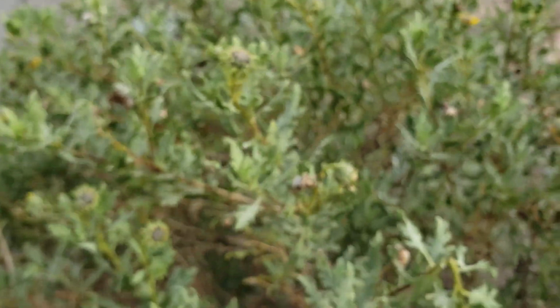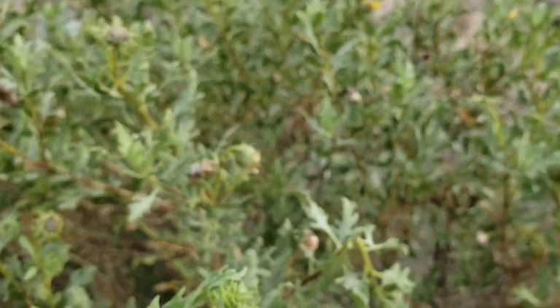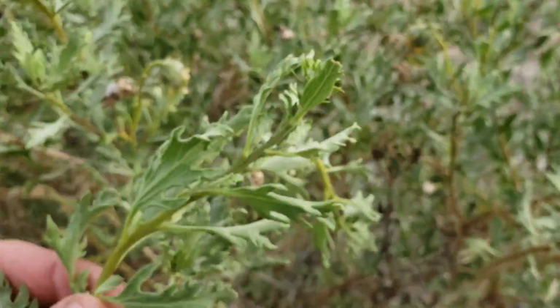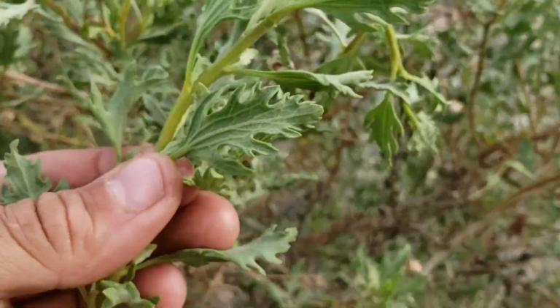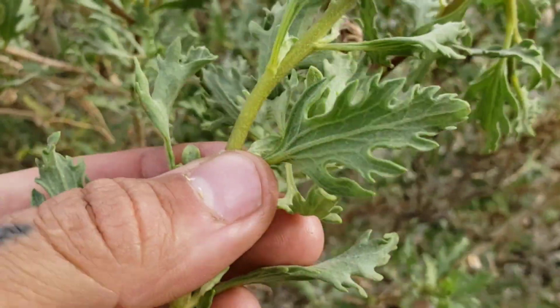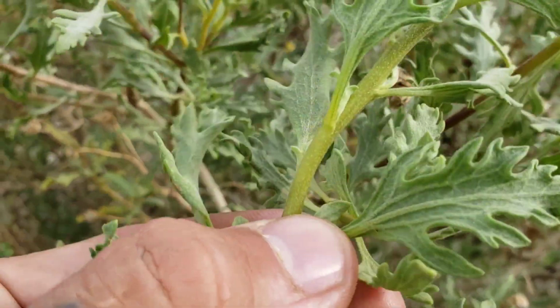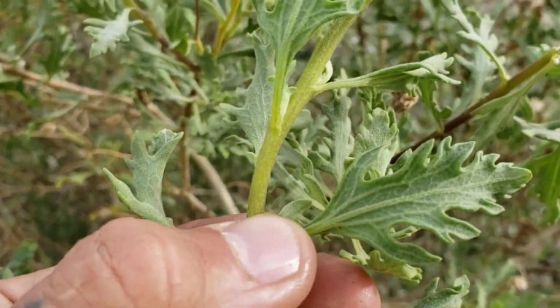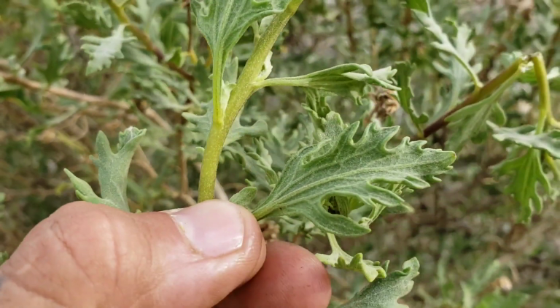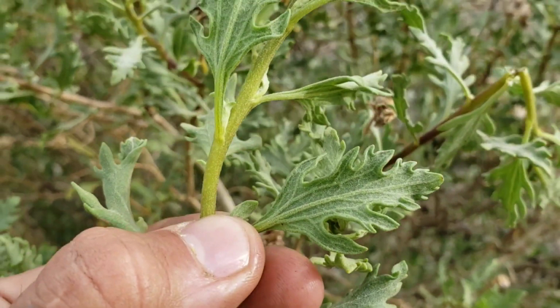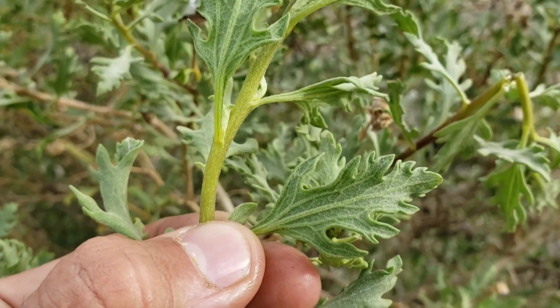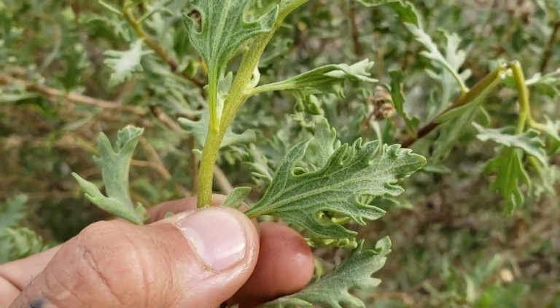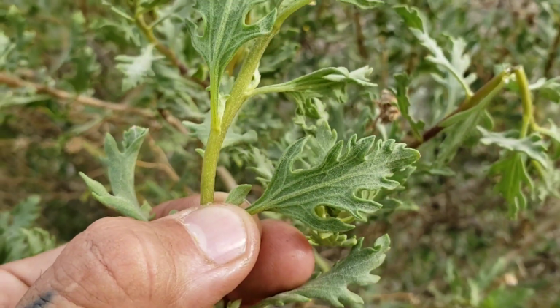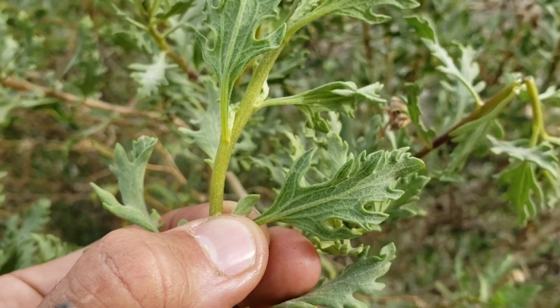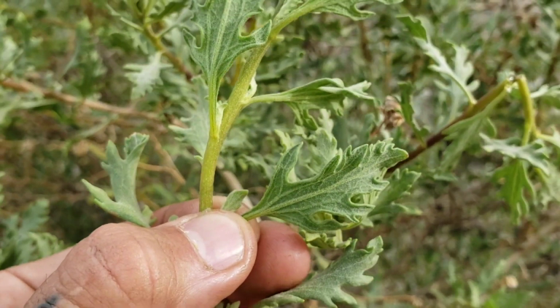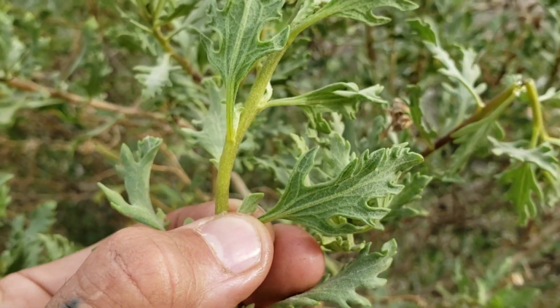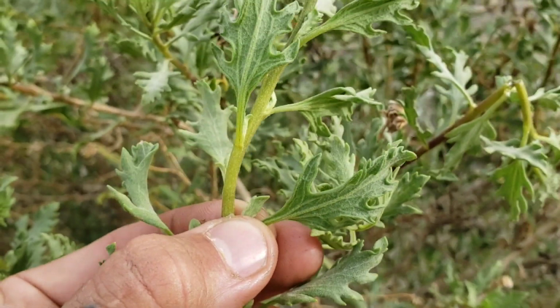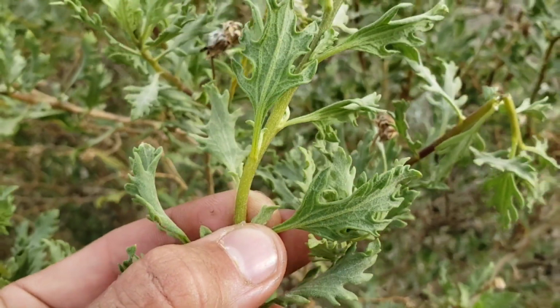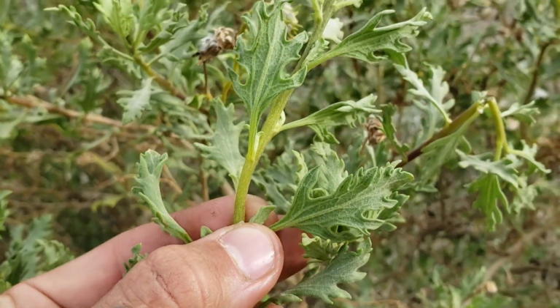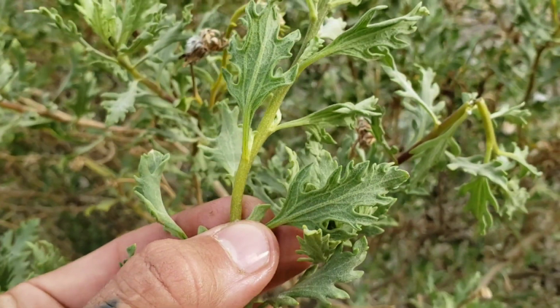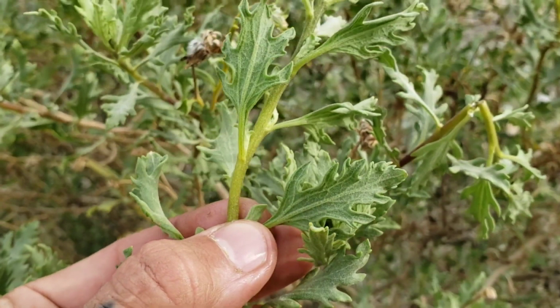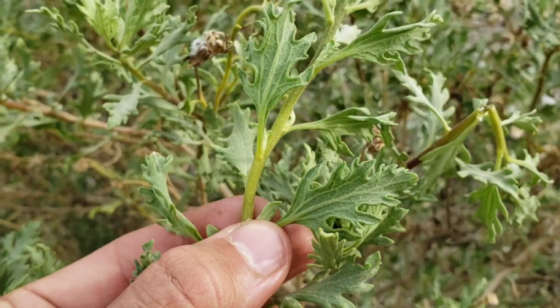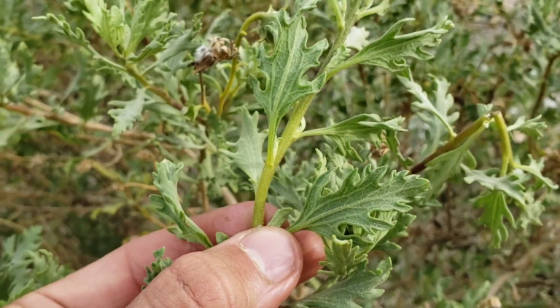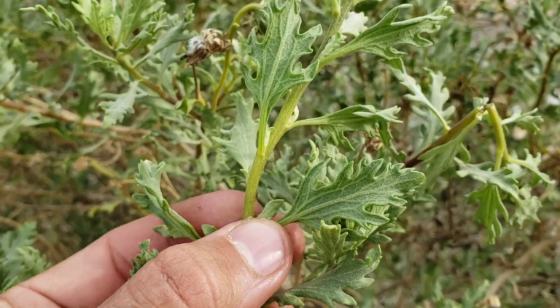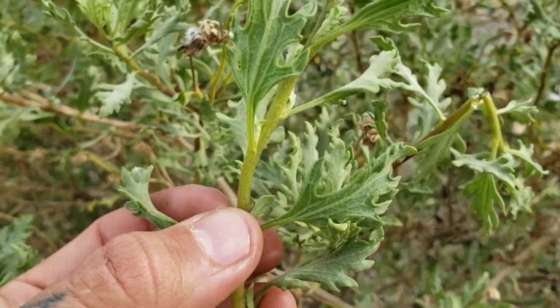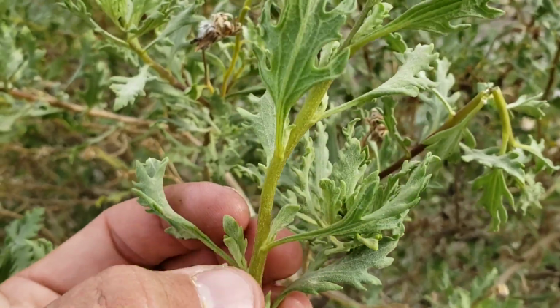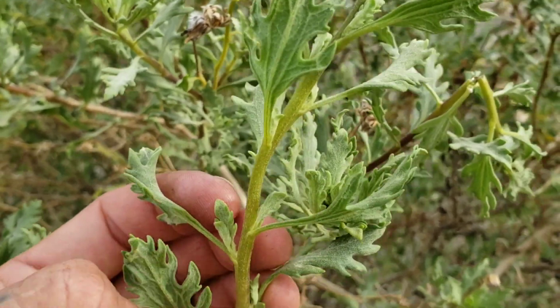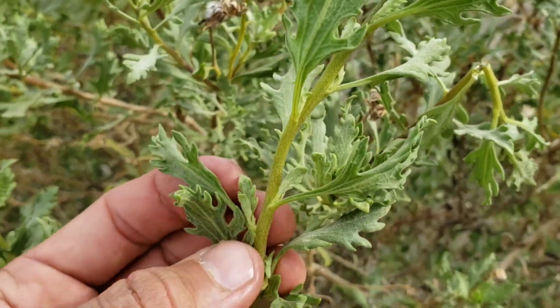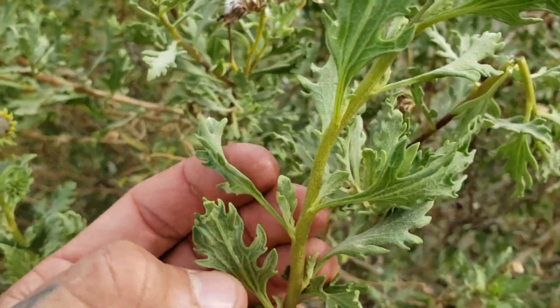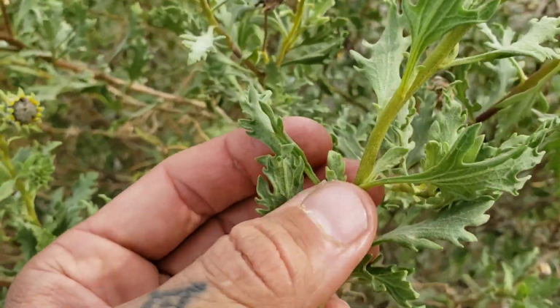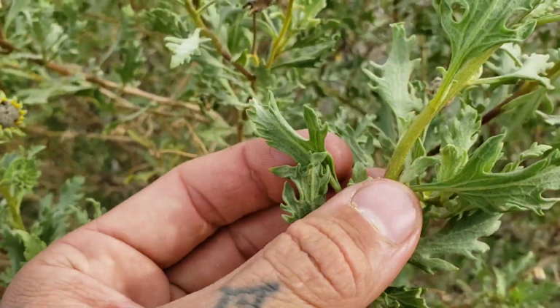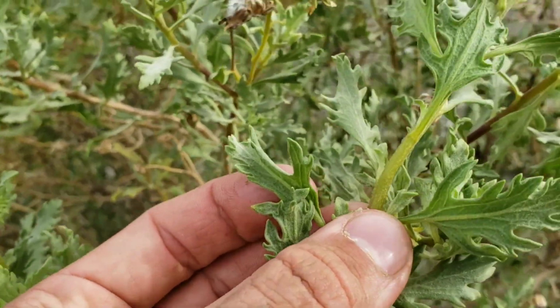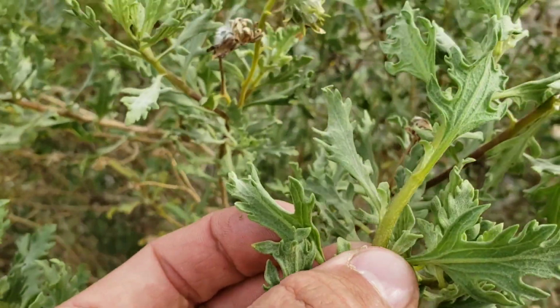Look at that leaf structure — oh, that's nice. Could this be how a new species emerges?